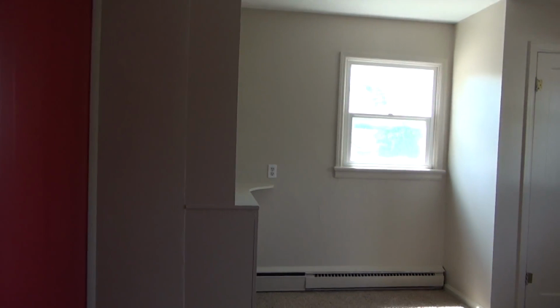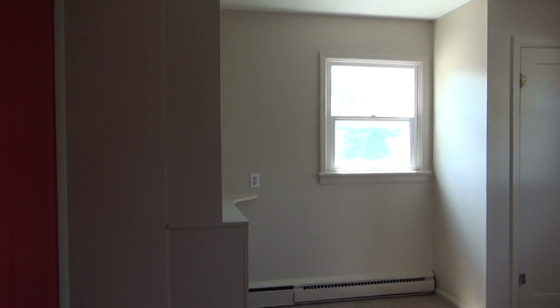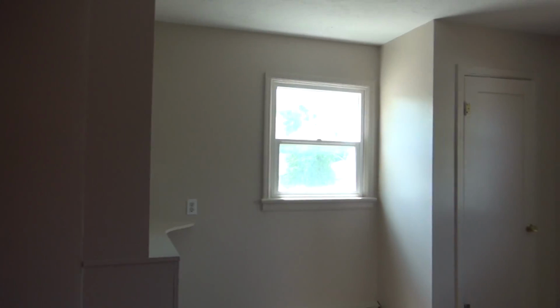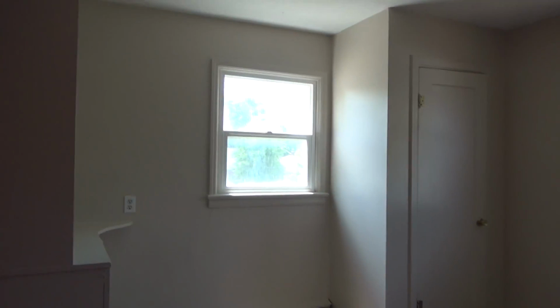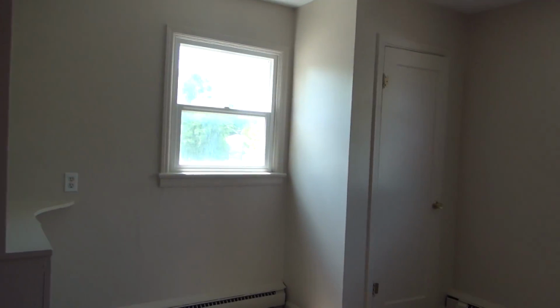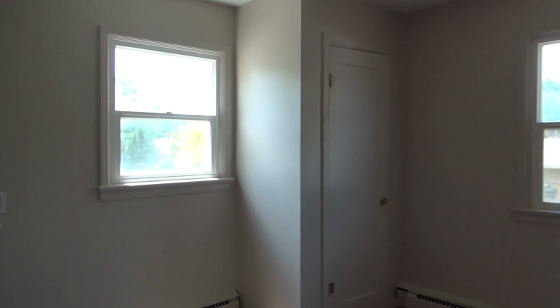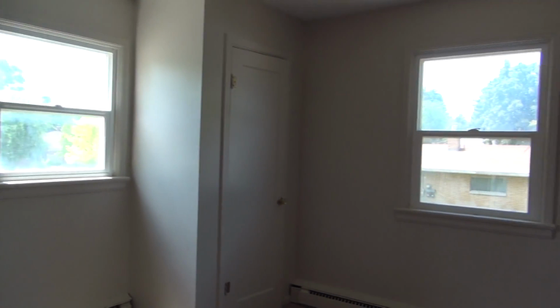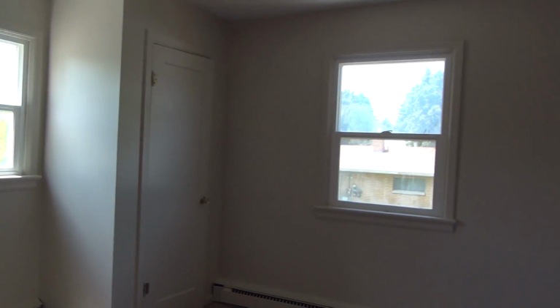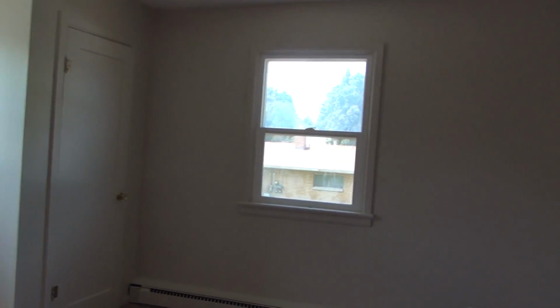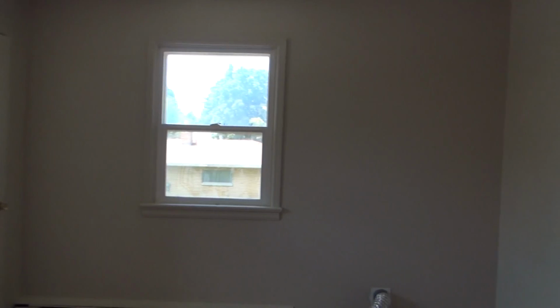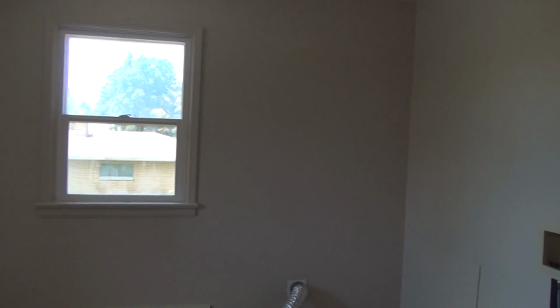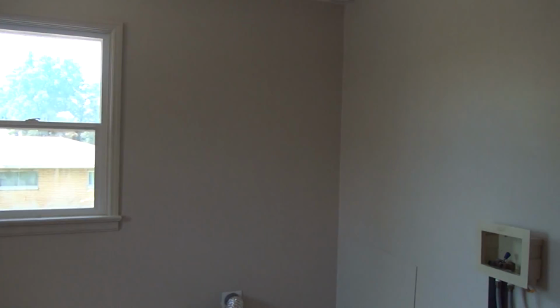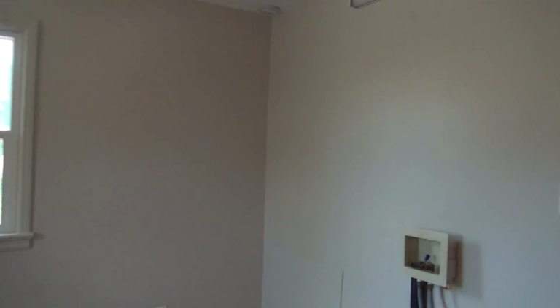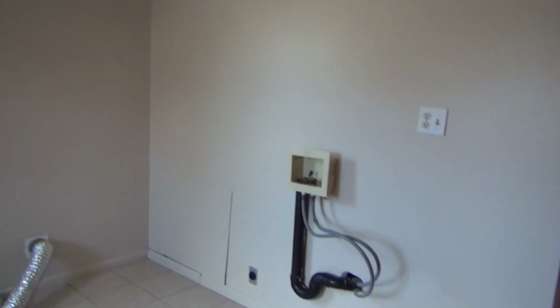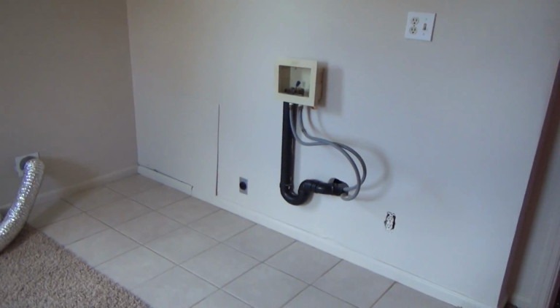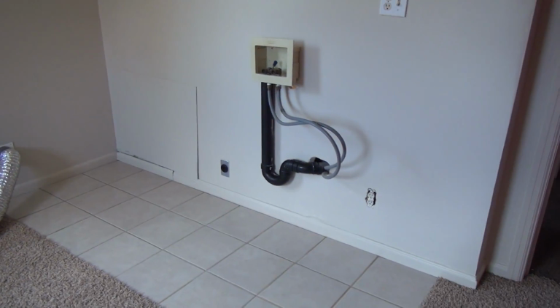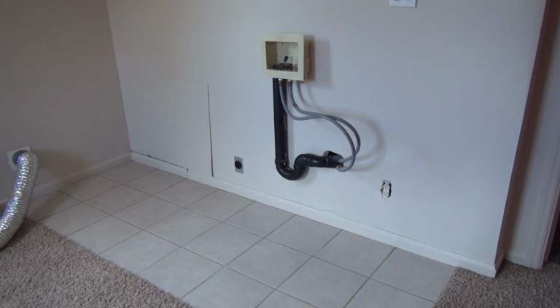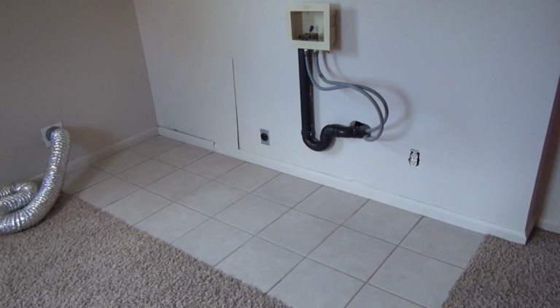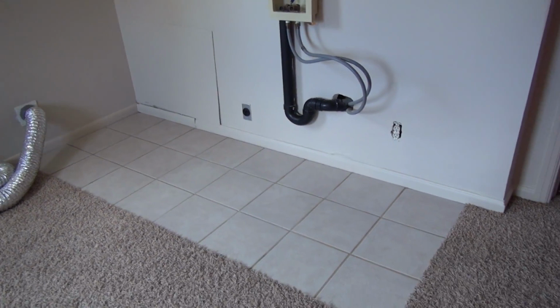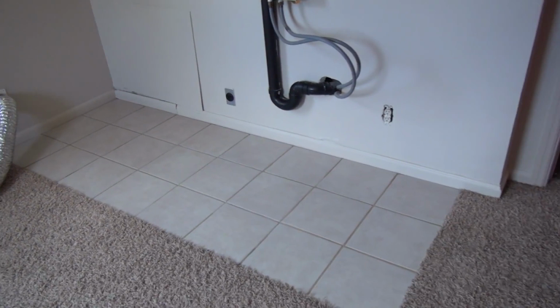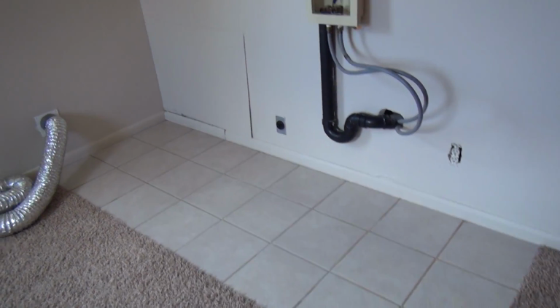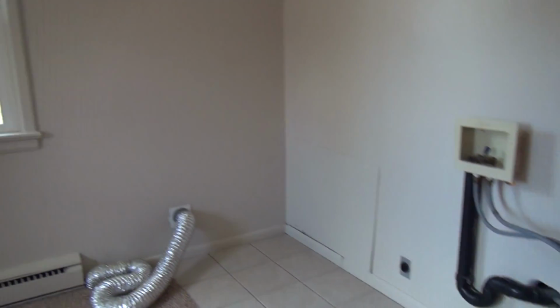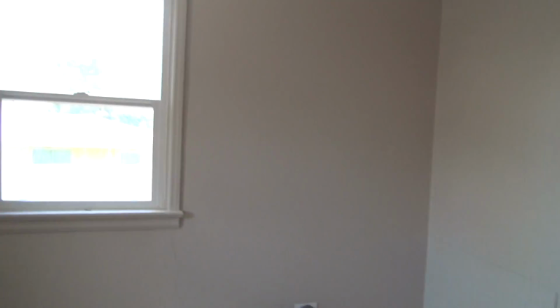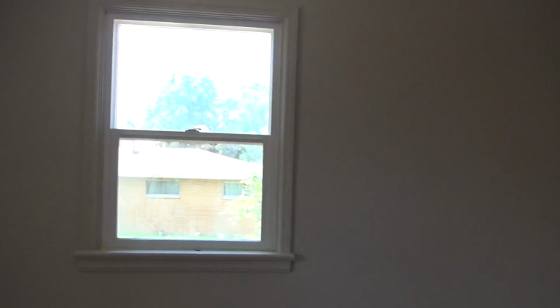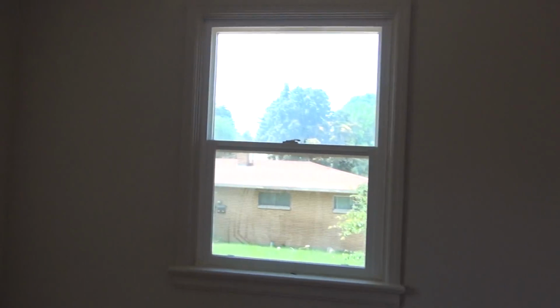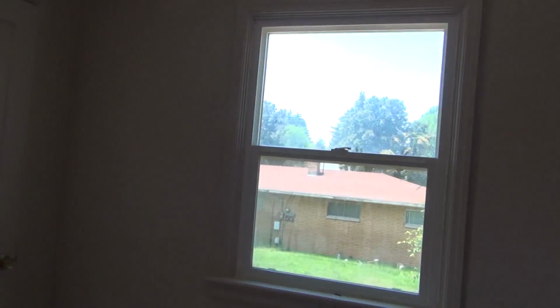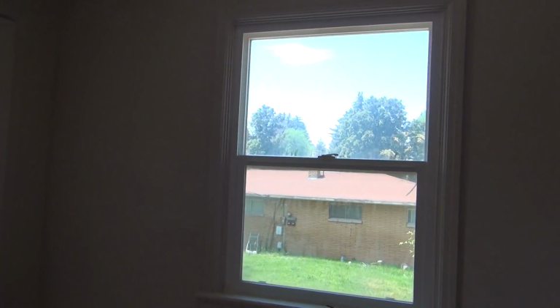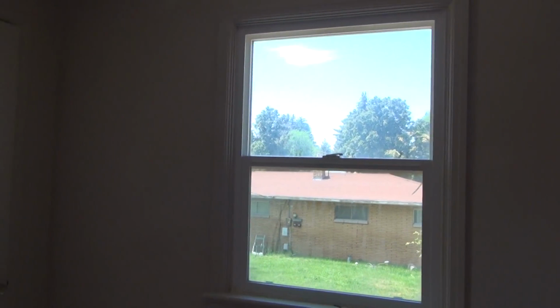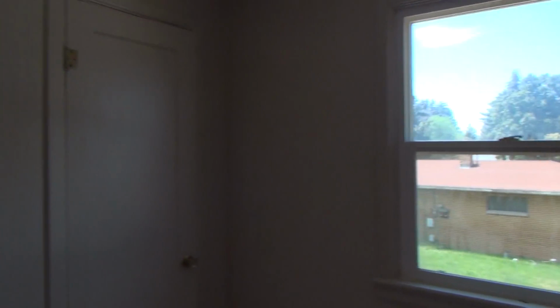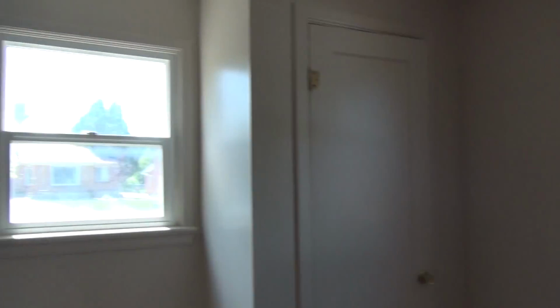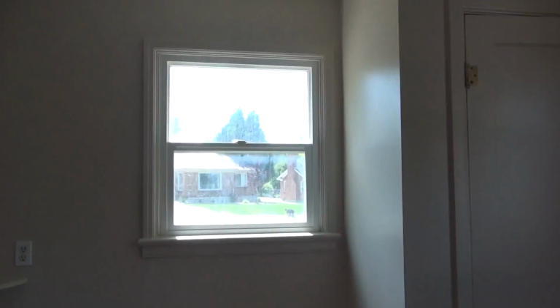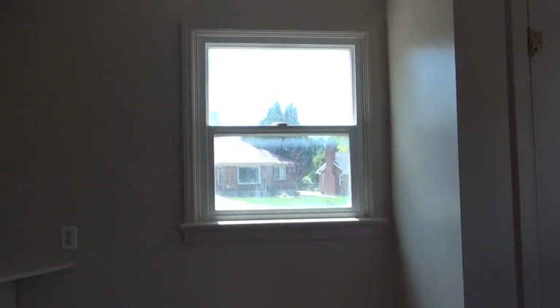This room does have an accent wall and a couple of windows. It also has washer and dryer hookups right here in this corner — it's tiled there, which is nice in case anything gets wet. And there are a couple more windows as well.